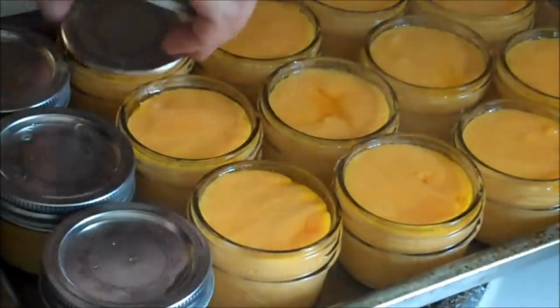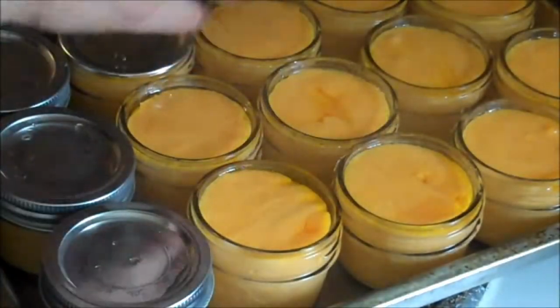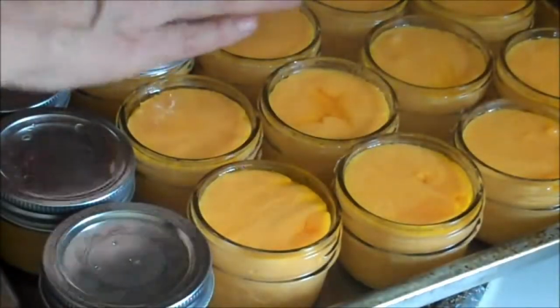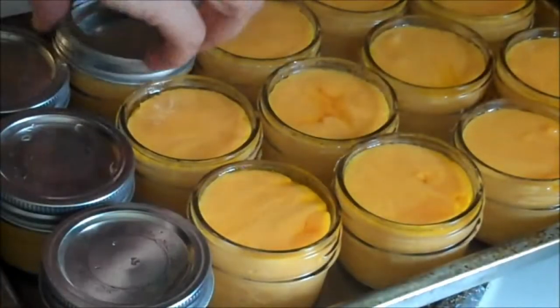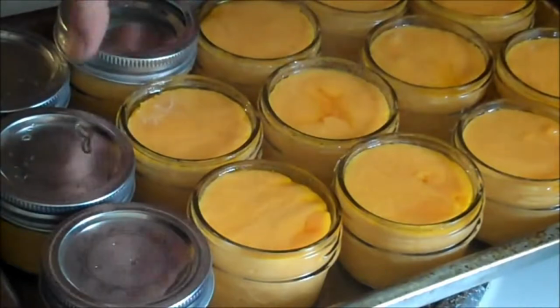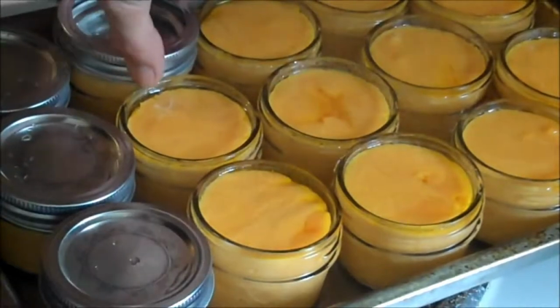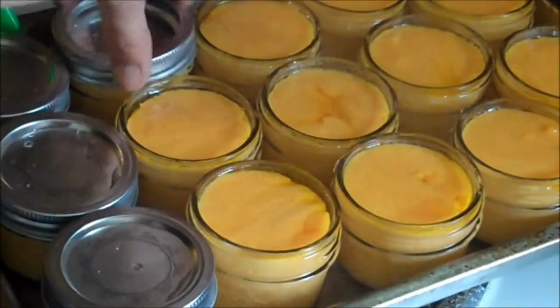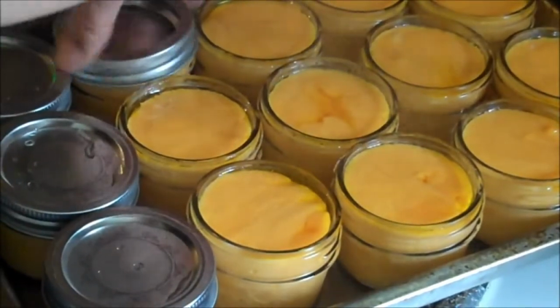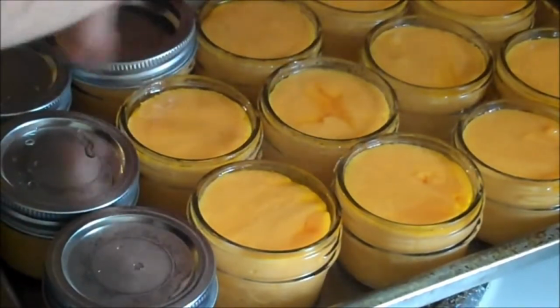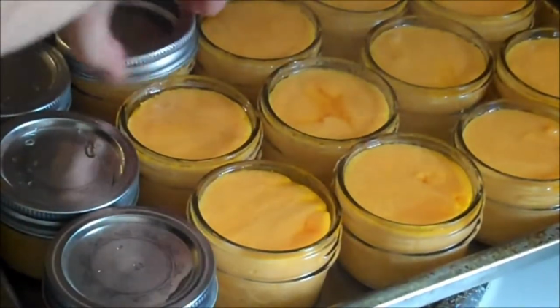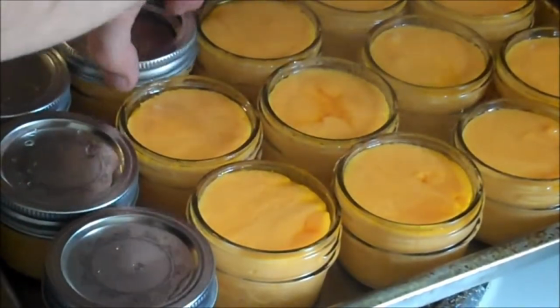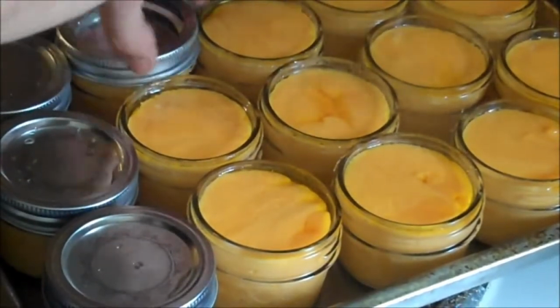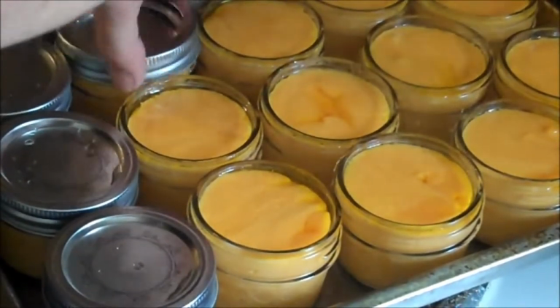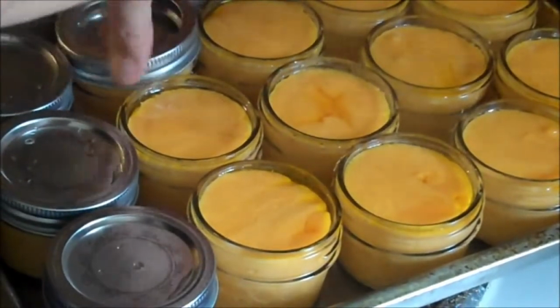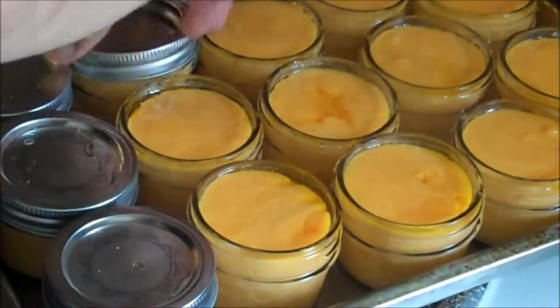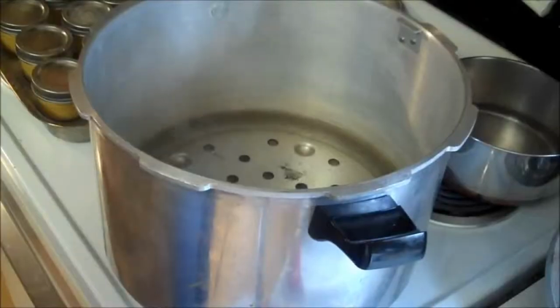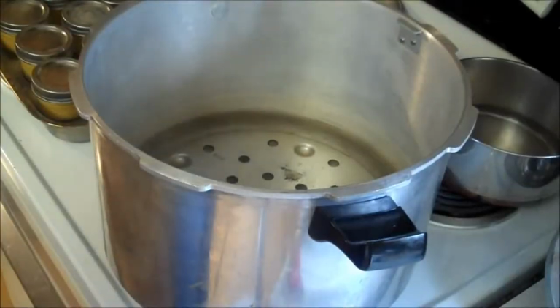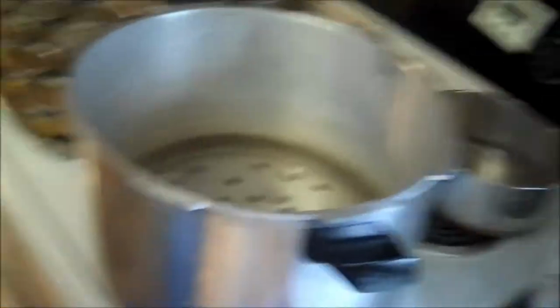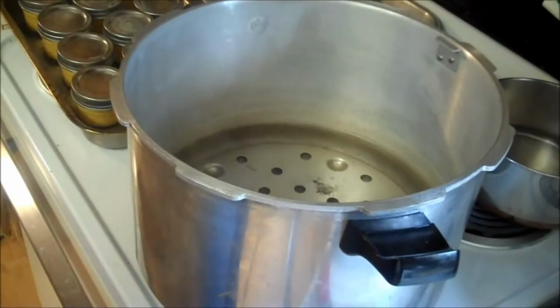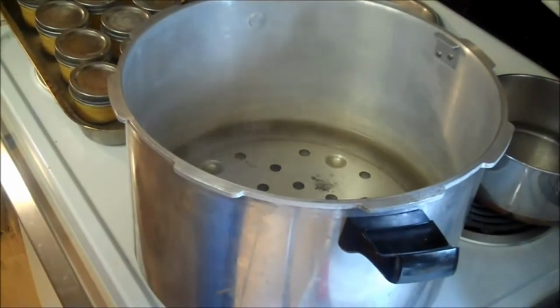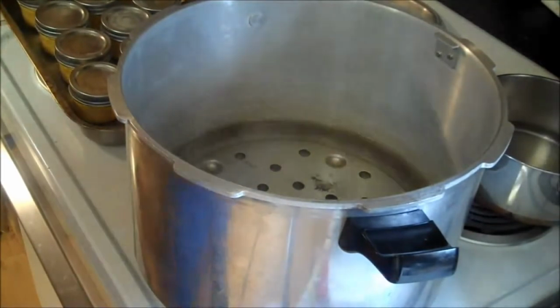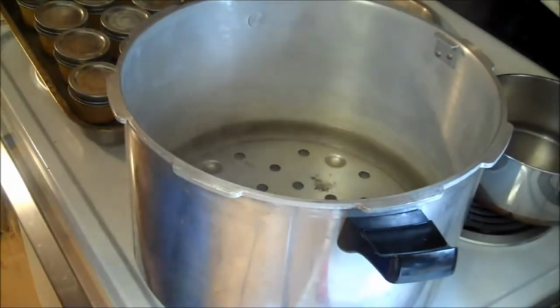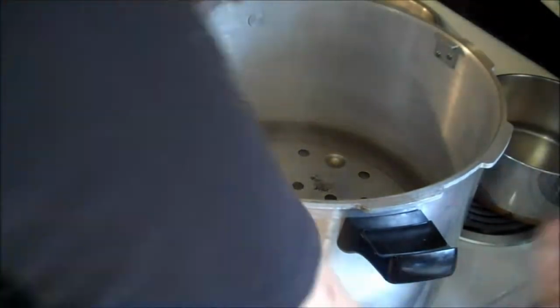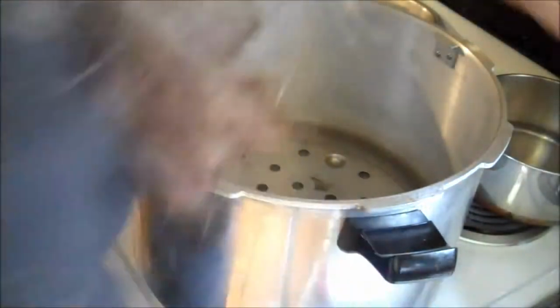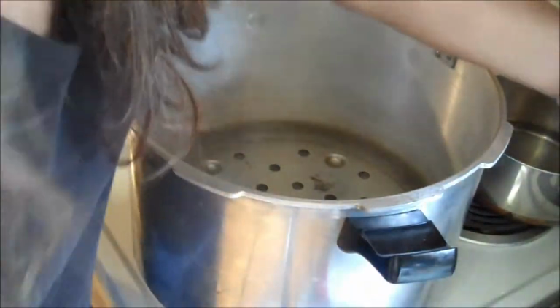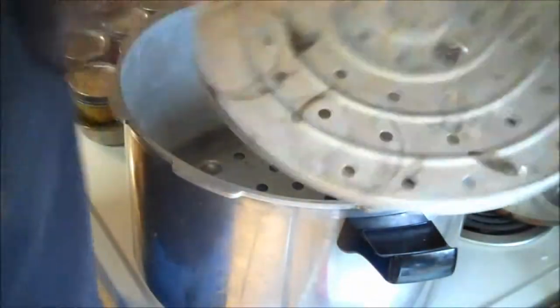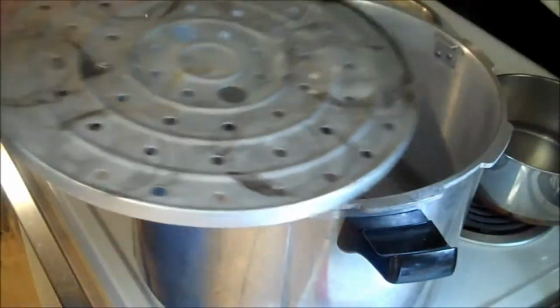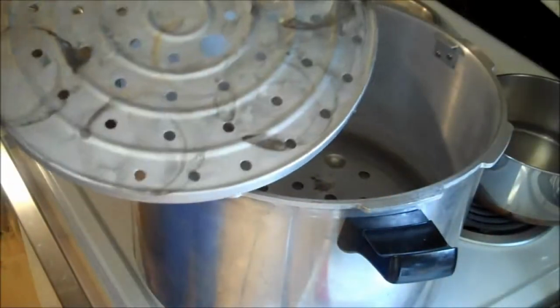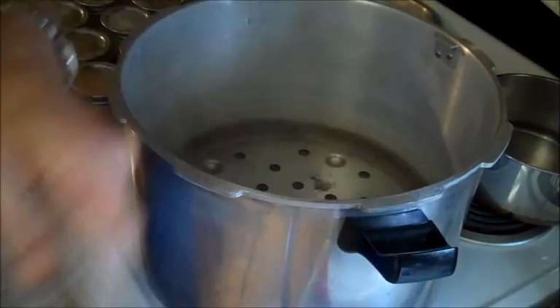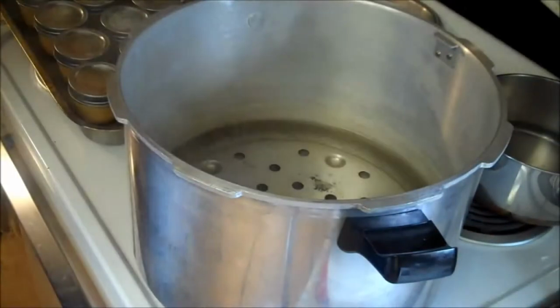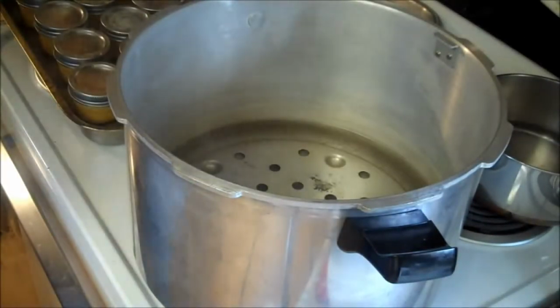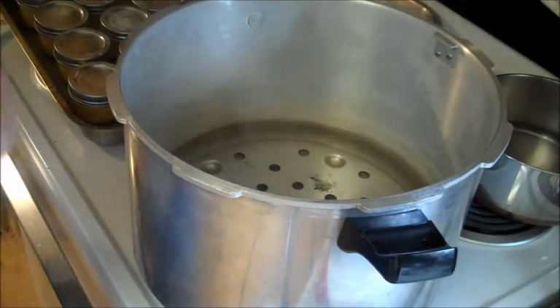These two pans I have, they're 9x13s. They work wonderfully. And I will tighten the lids as I go to put them into the pressure pan.